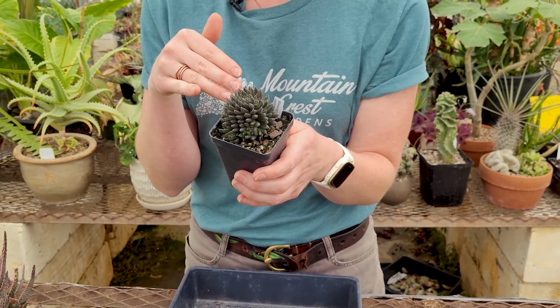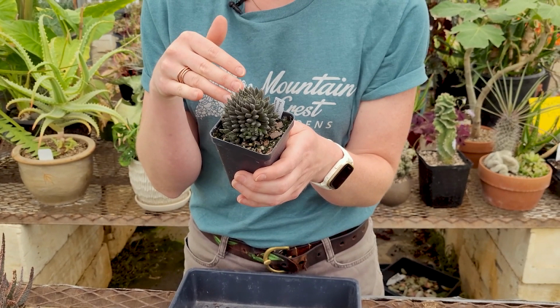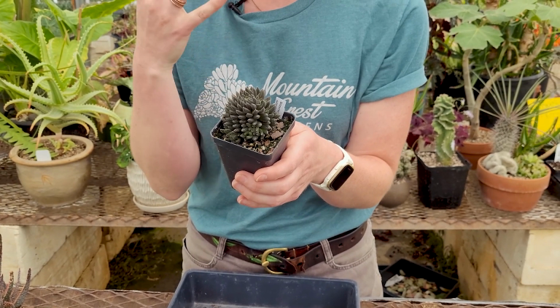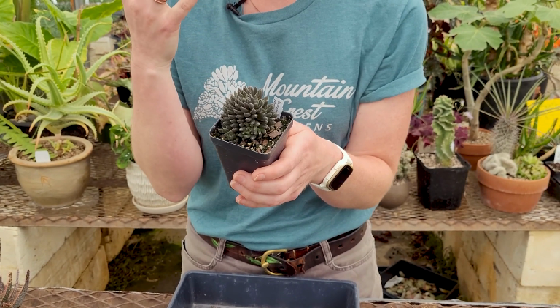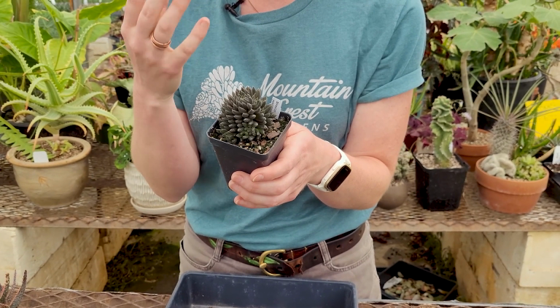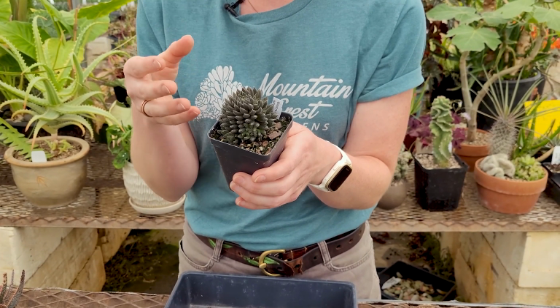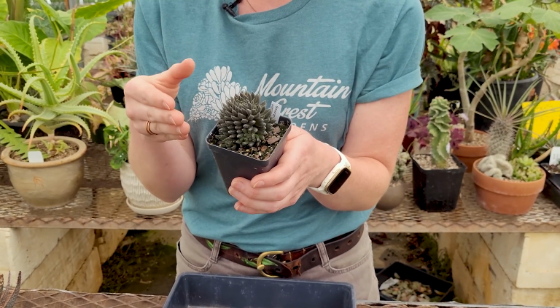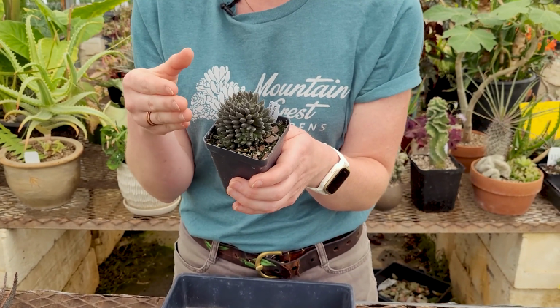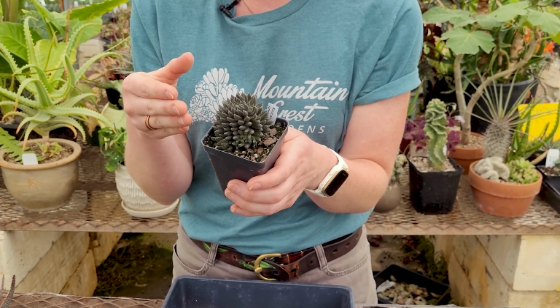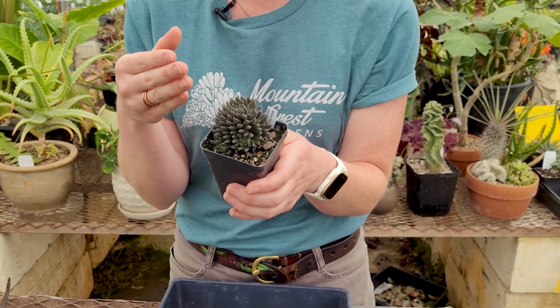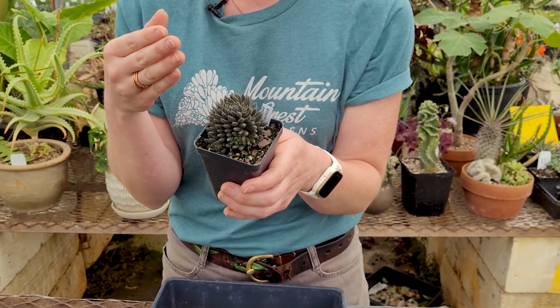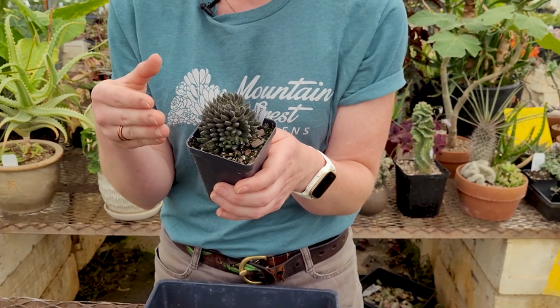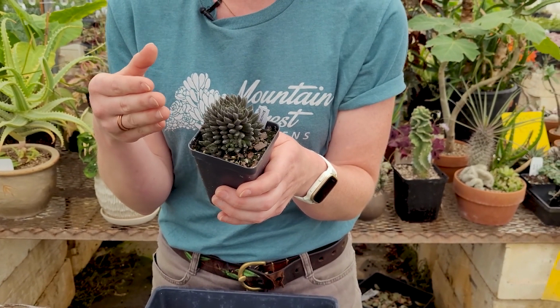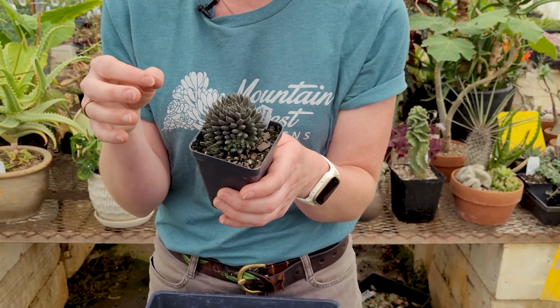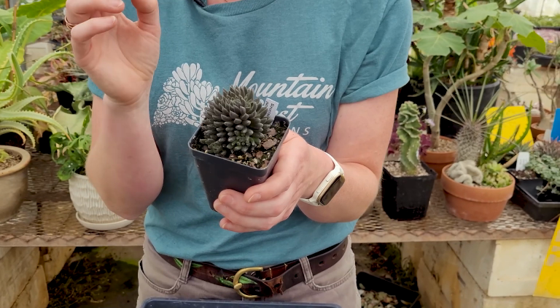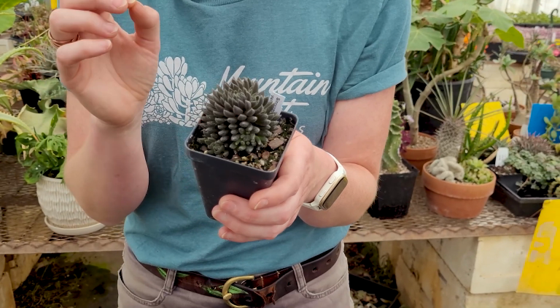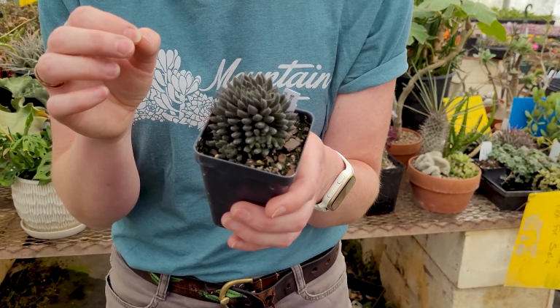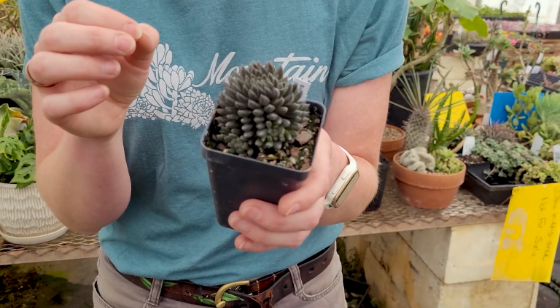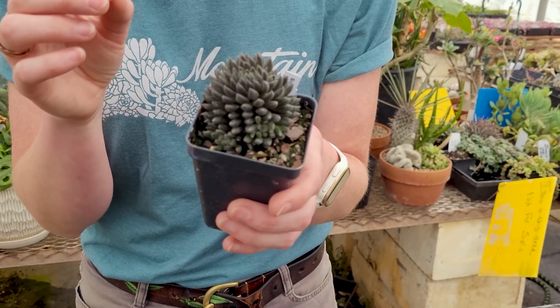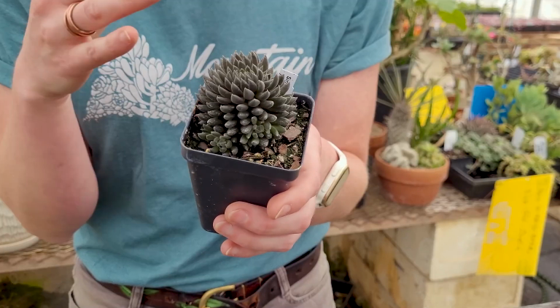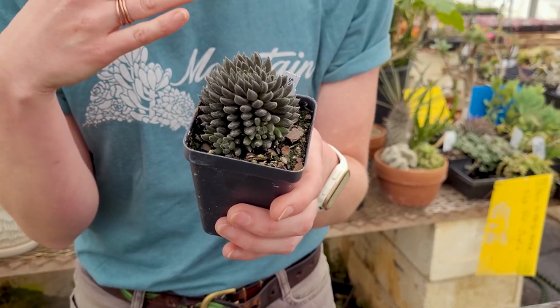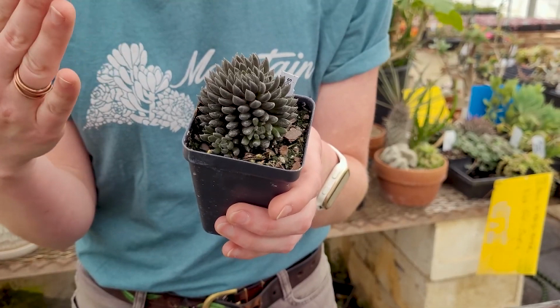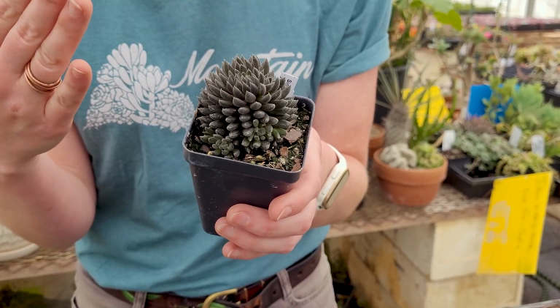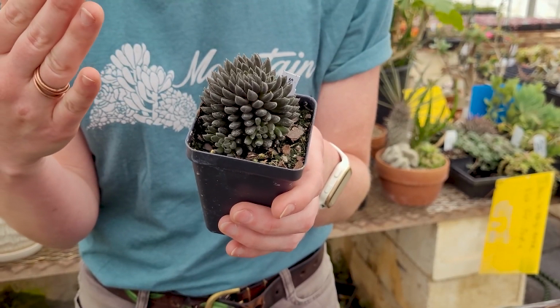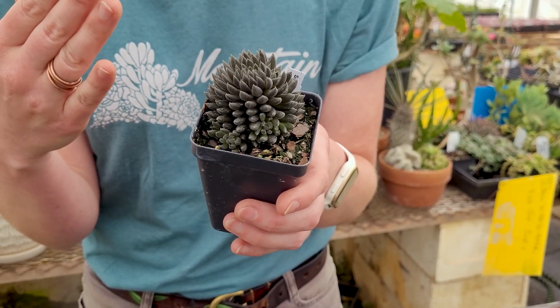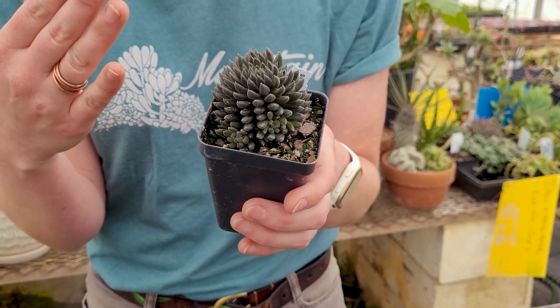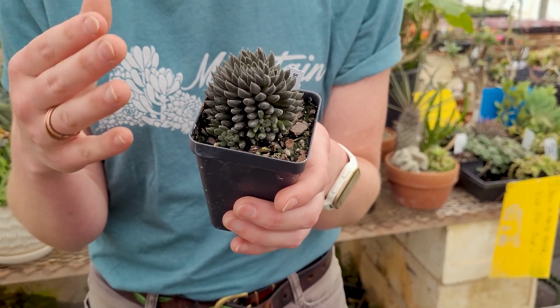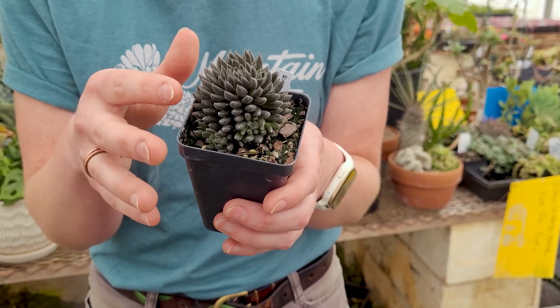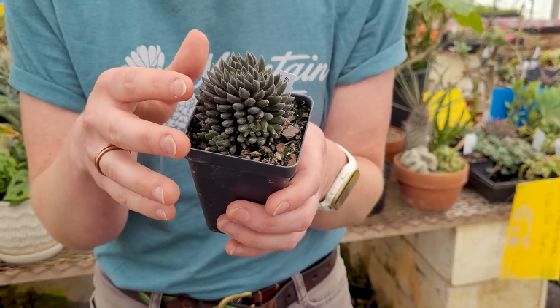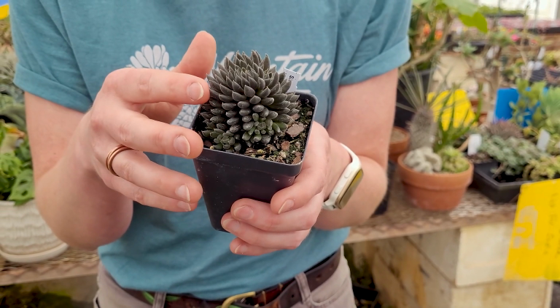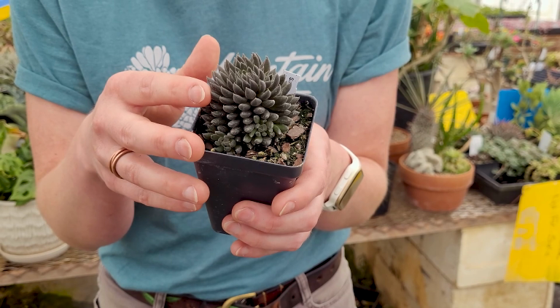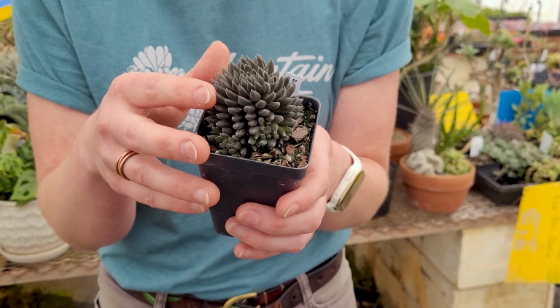I love the form of this plant, but also its coloration. It's such a dark green that it's nearly black. And it's got this fun leaf shape to it.